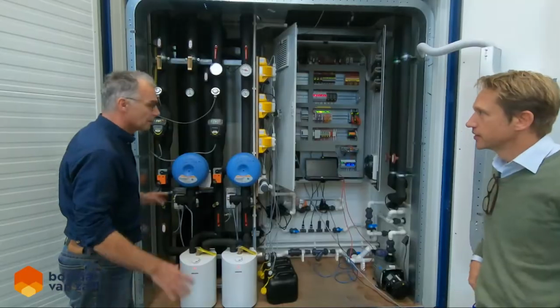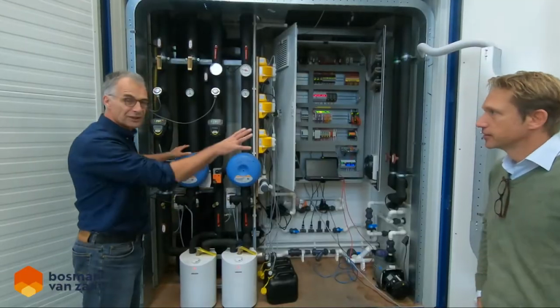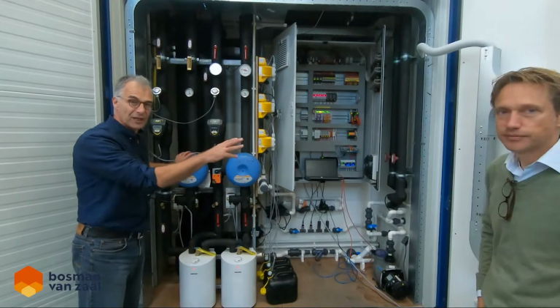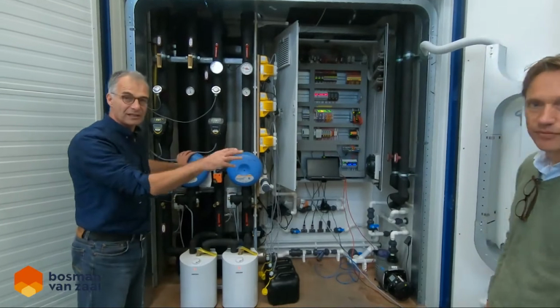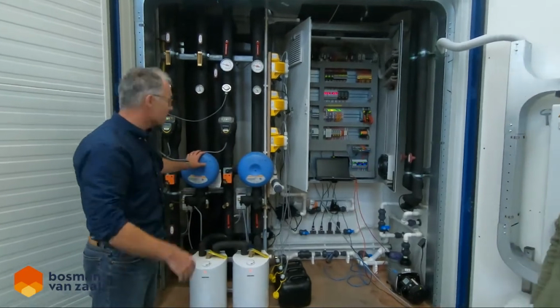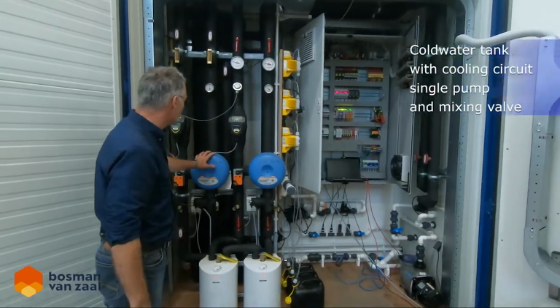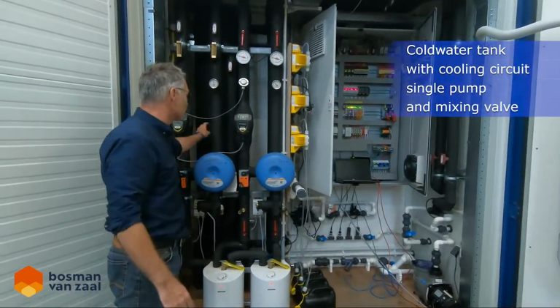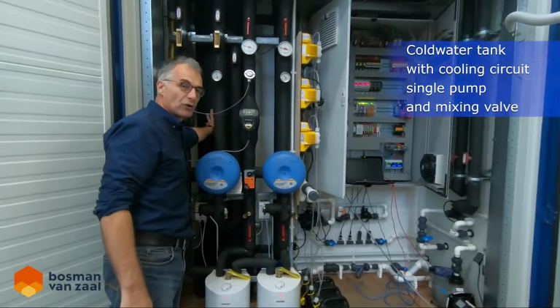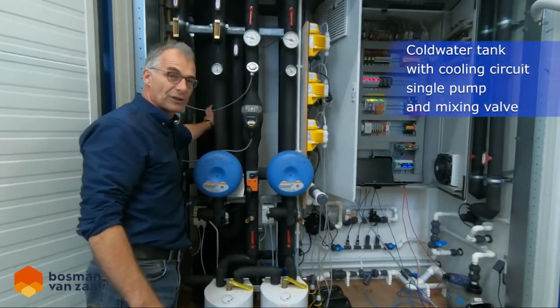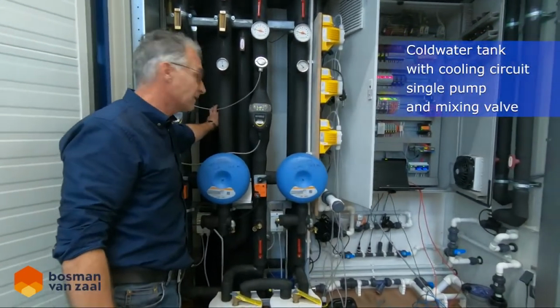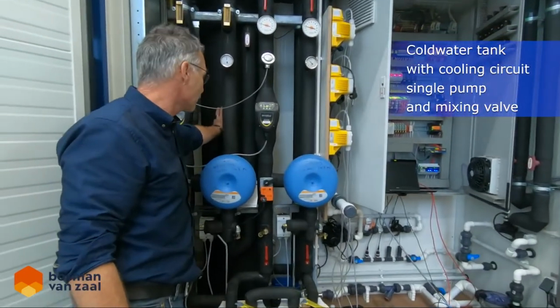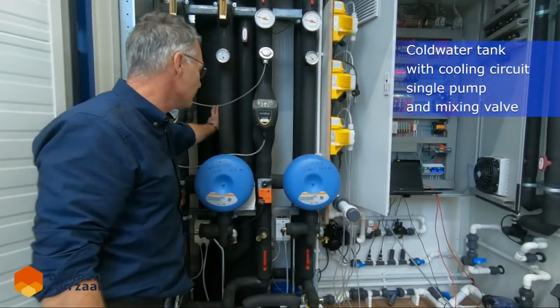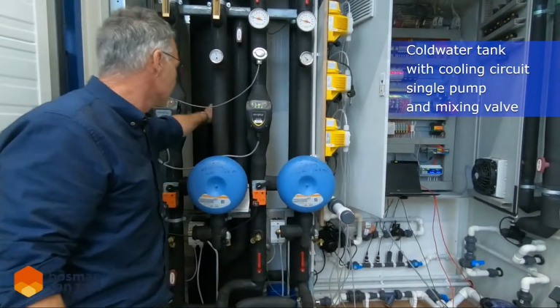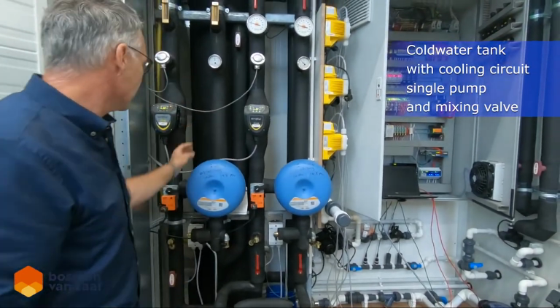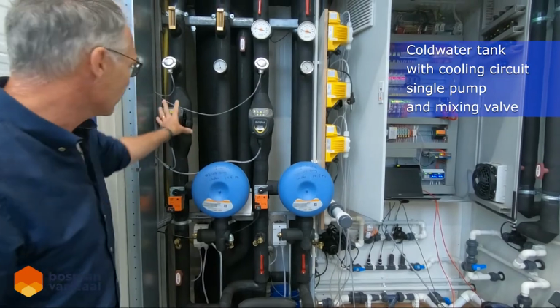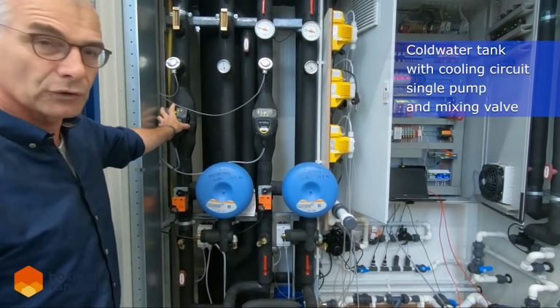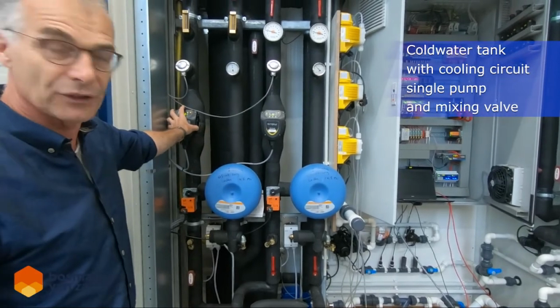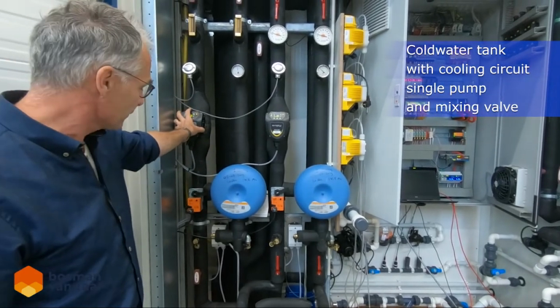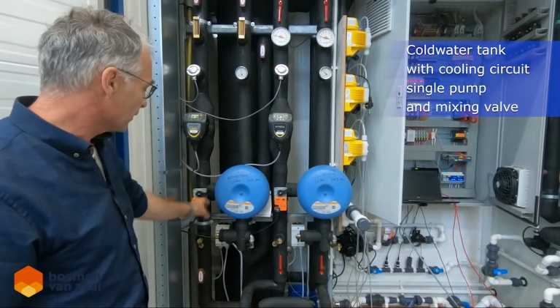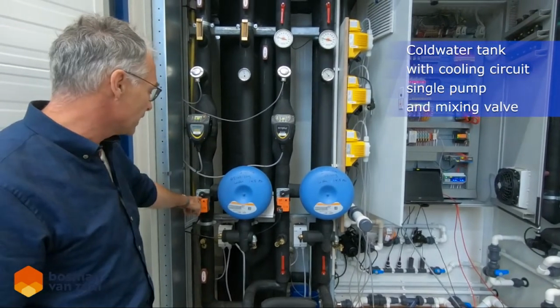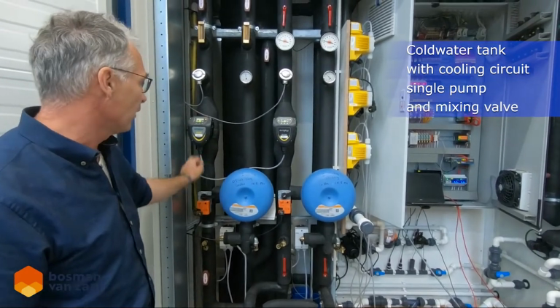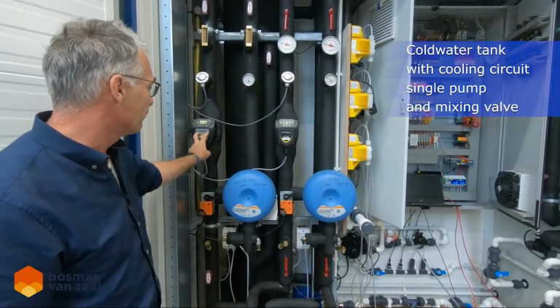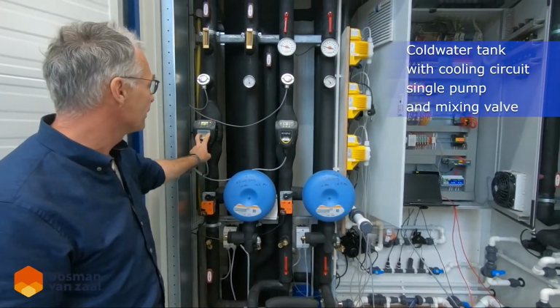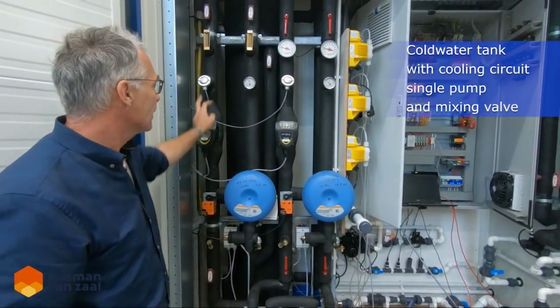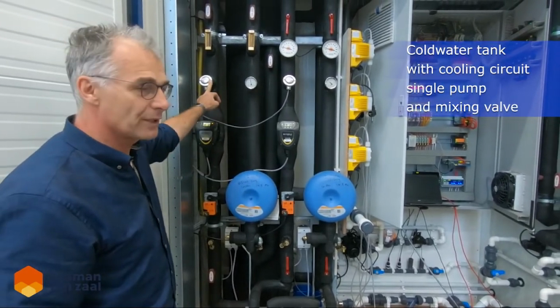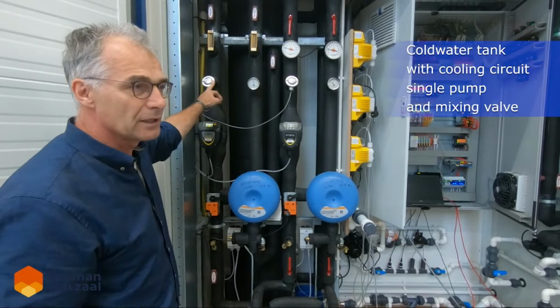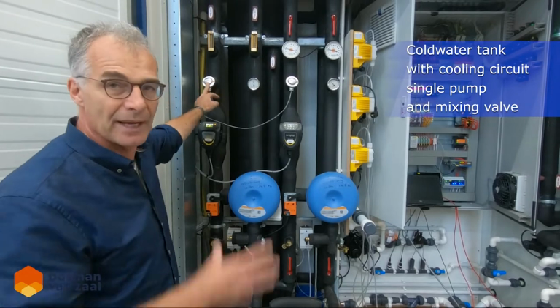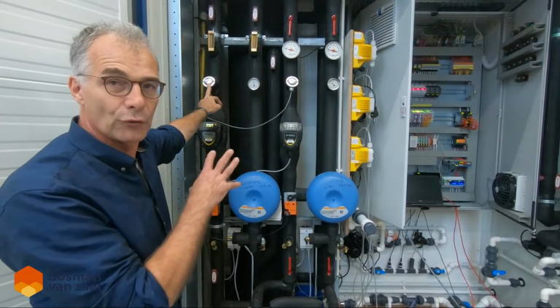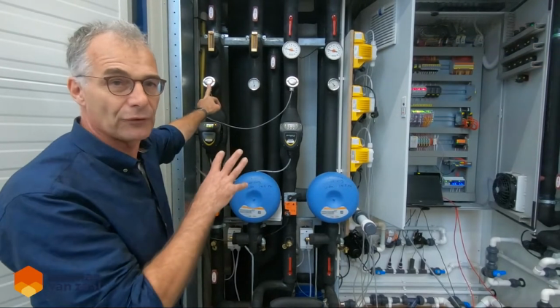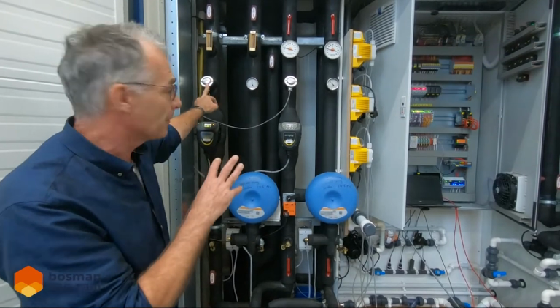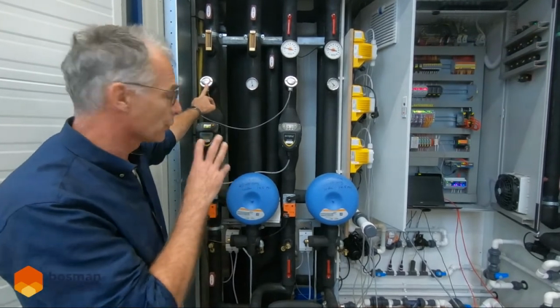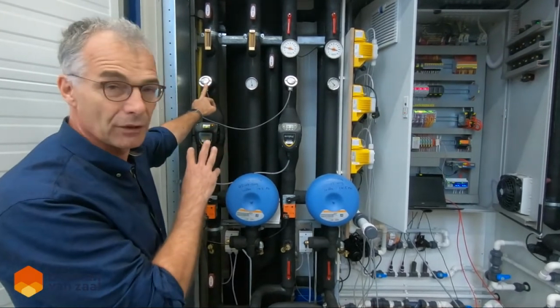The chiller is outside. We have a cold water tank here, and then a cooling circuit with a mixing valve, a pump, and measuring equipment — so we produce cold water for the cooling blocks.